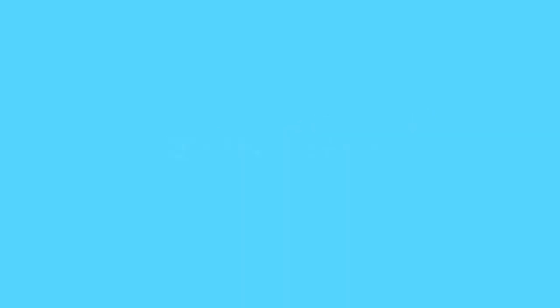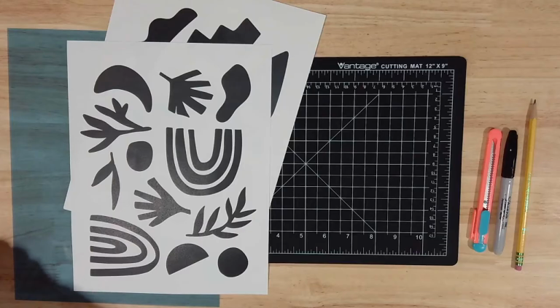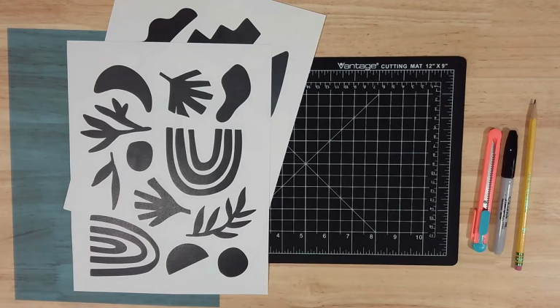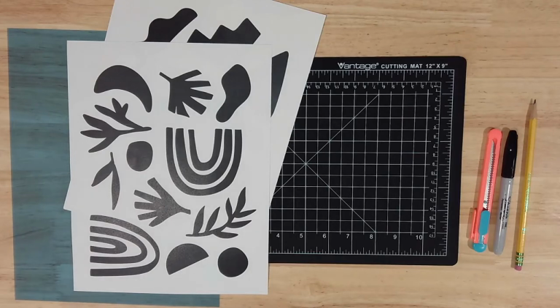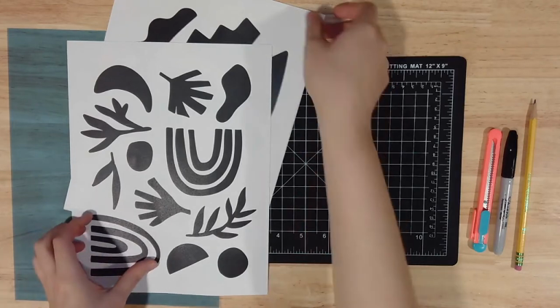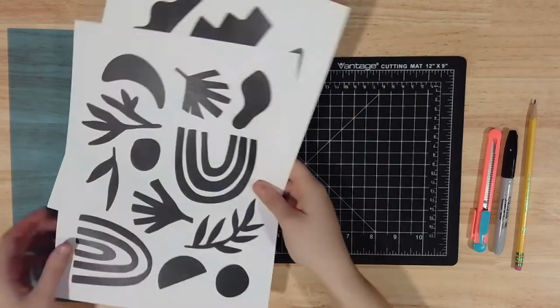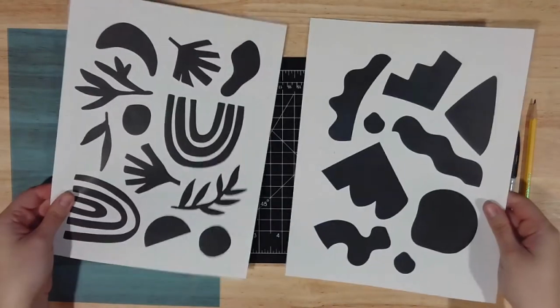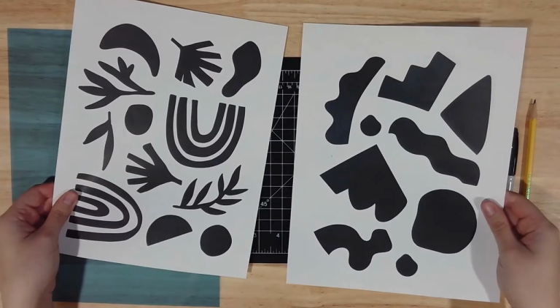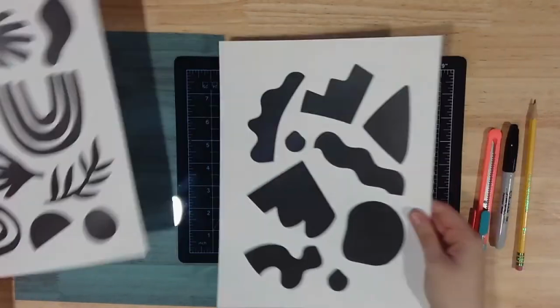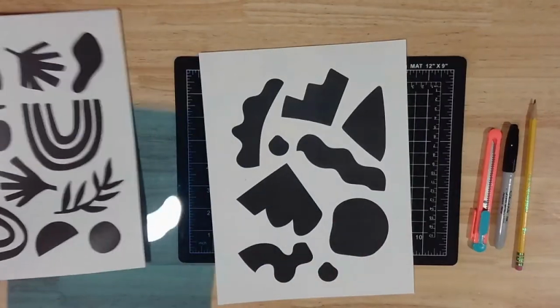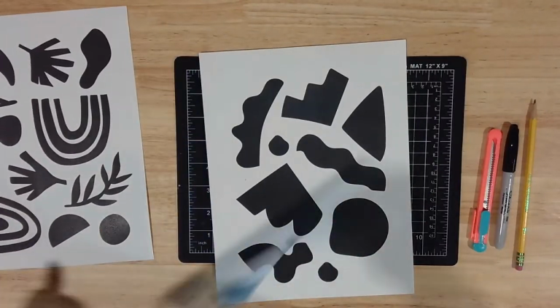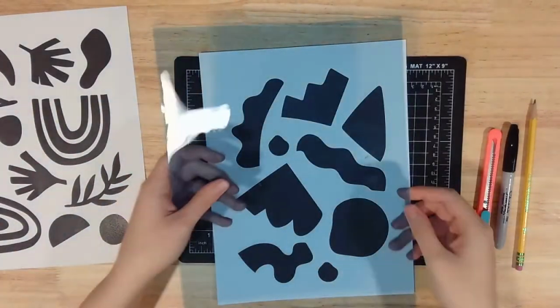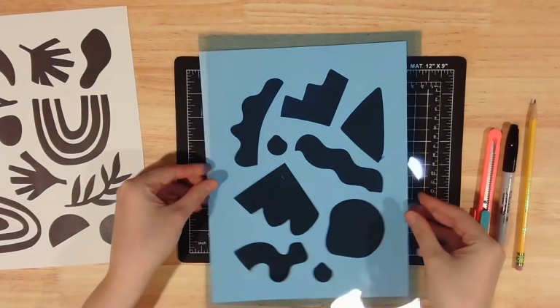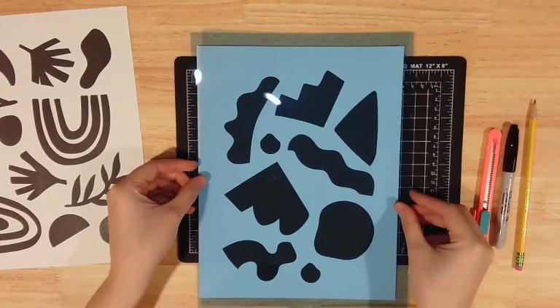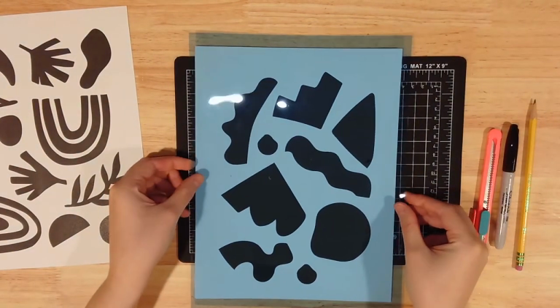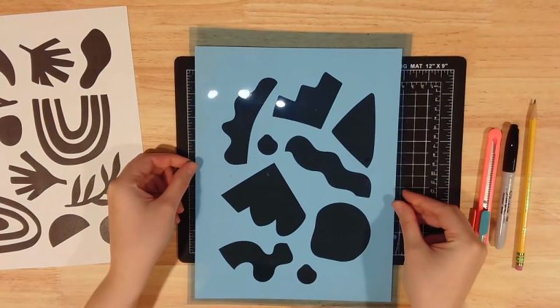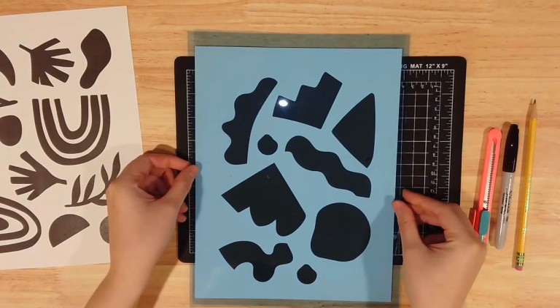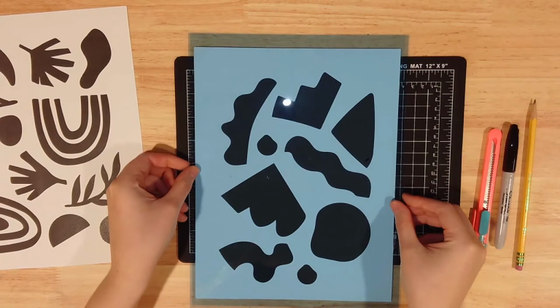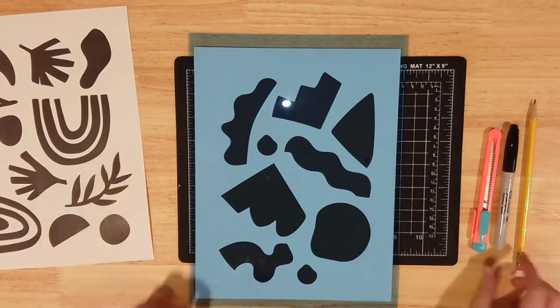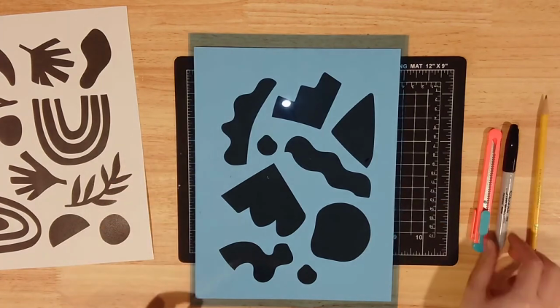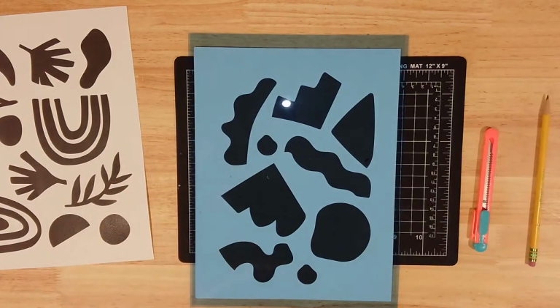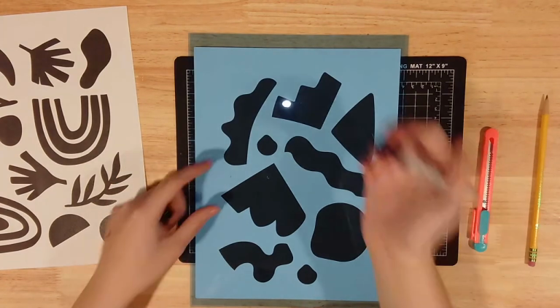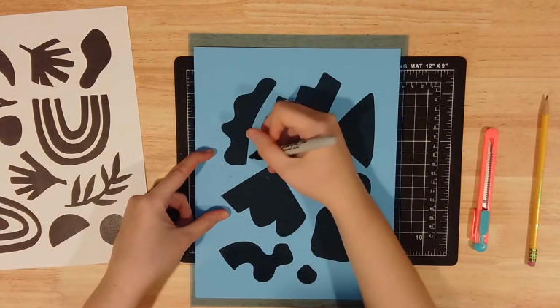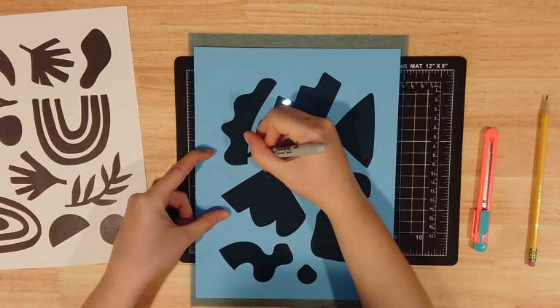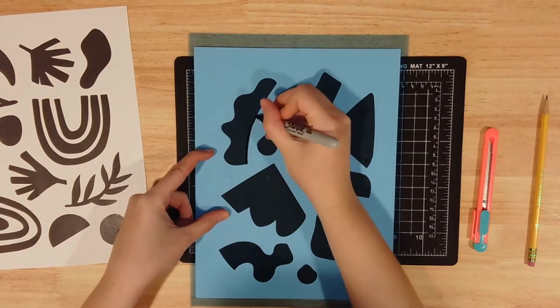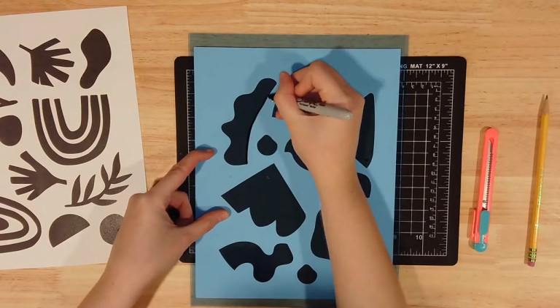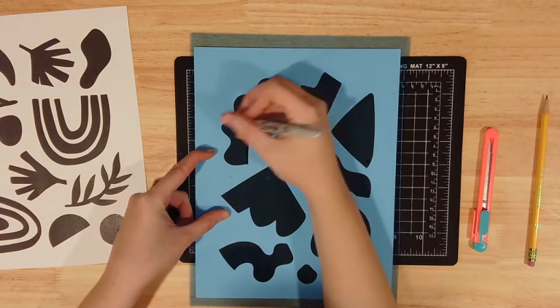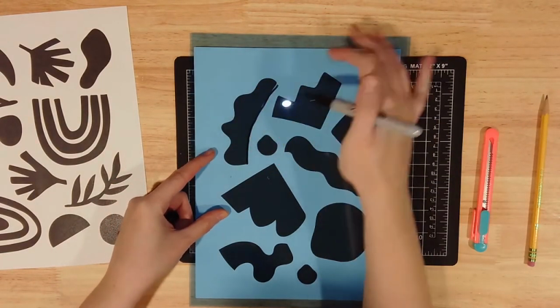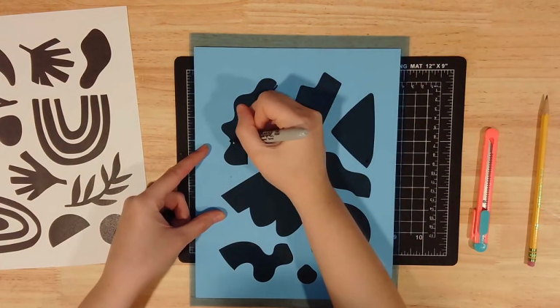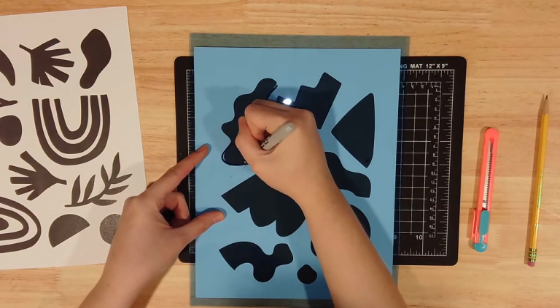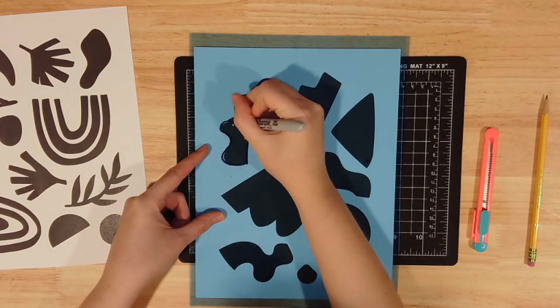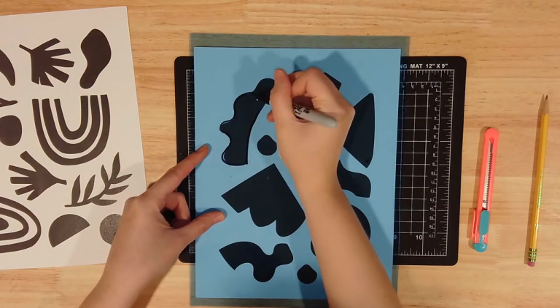Whether you choose one of our patterns or create your own, the next step is to transfer your design onto your stencil film. Layer your film on top of your design, then trace all your shapes with your permanent marker.